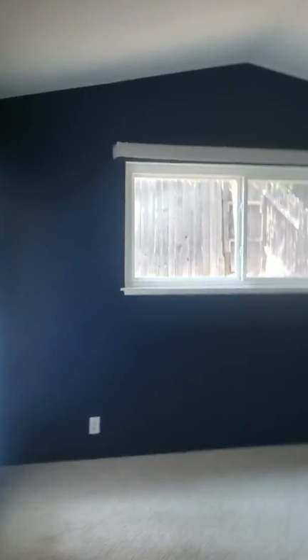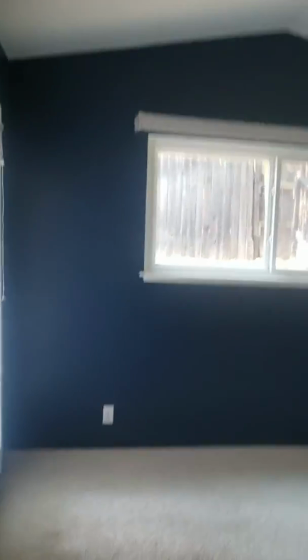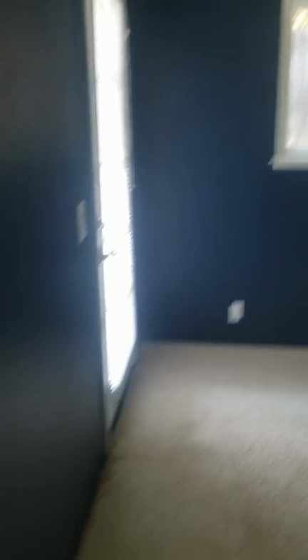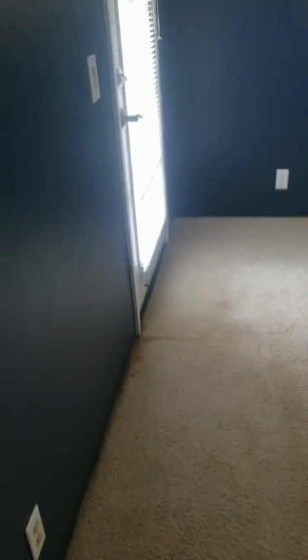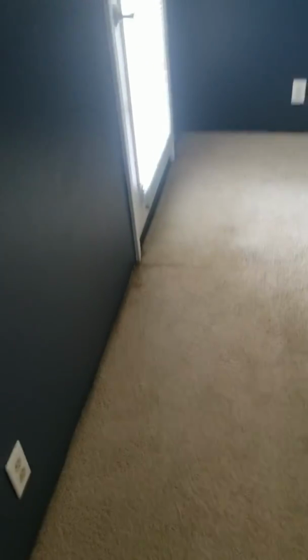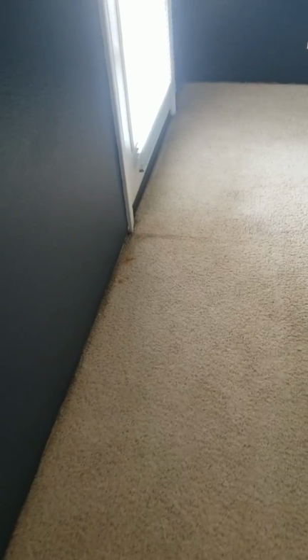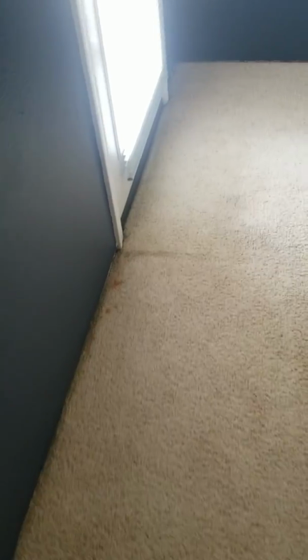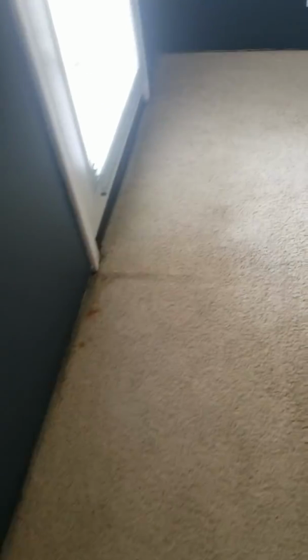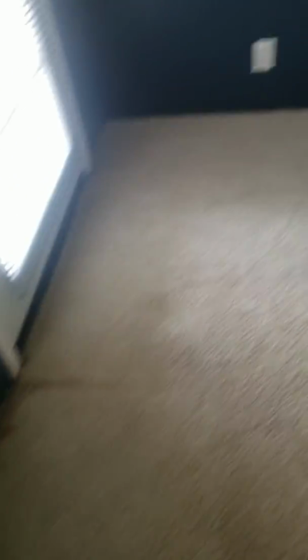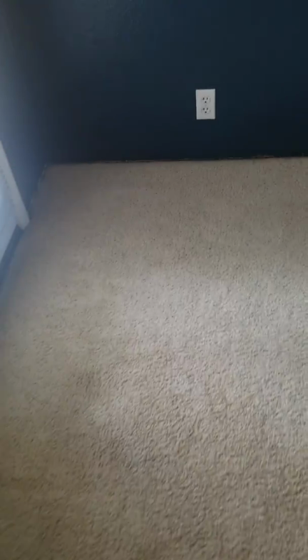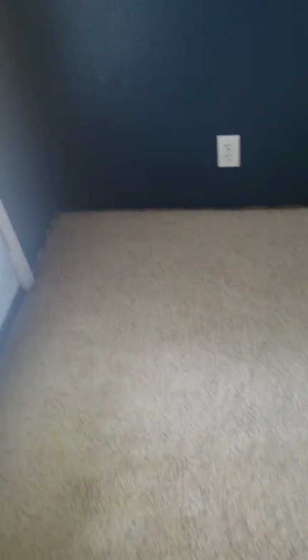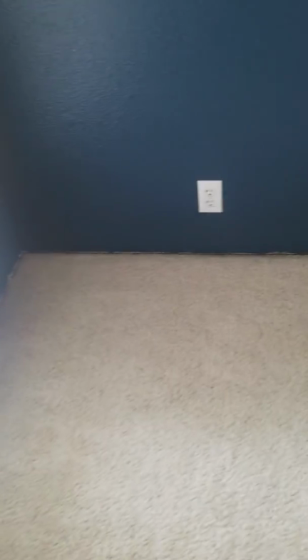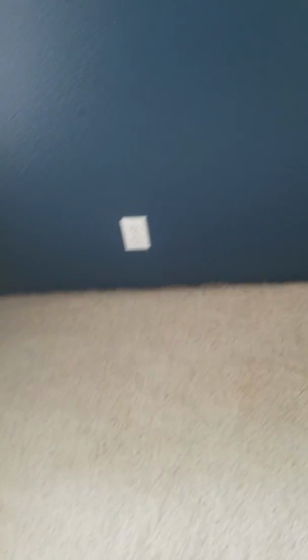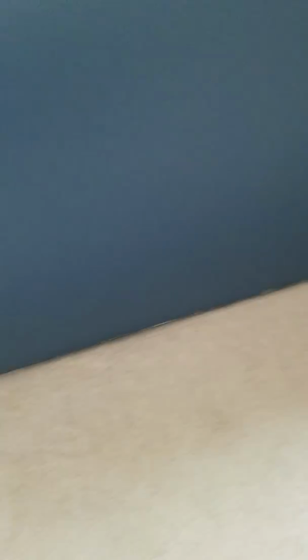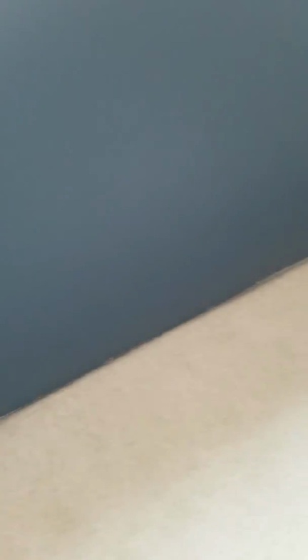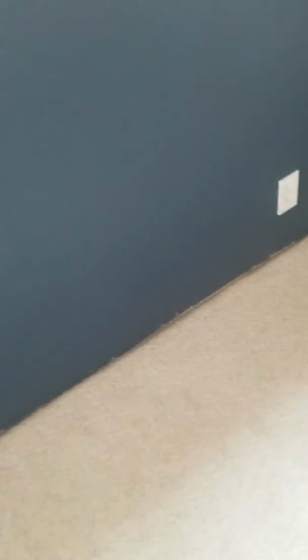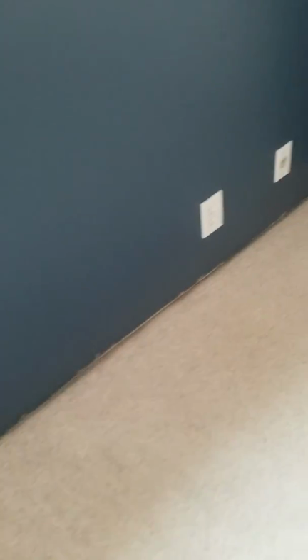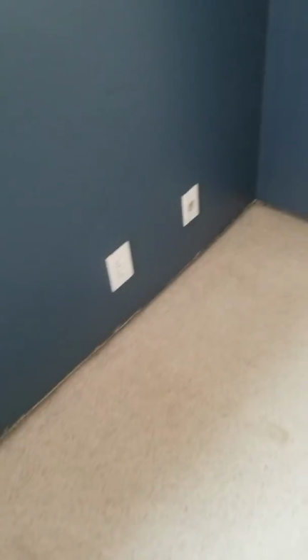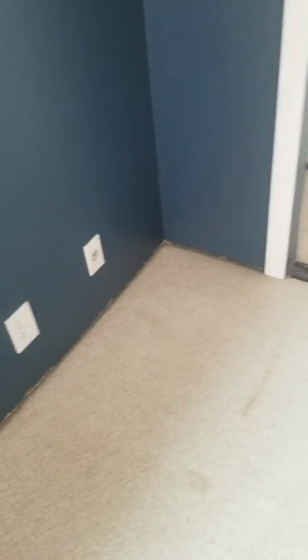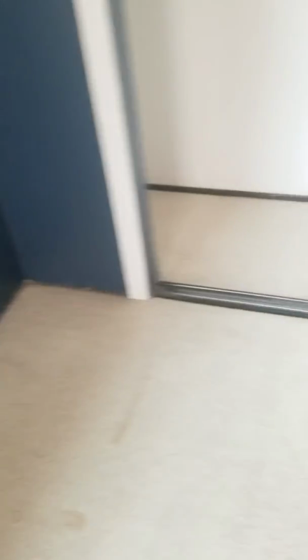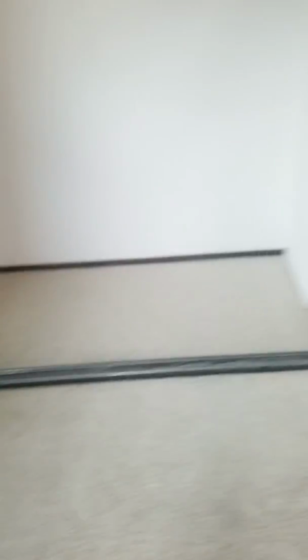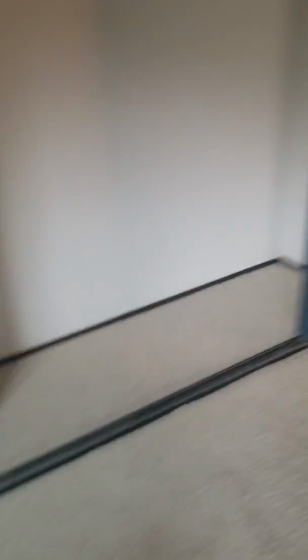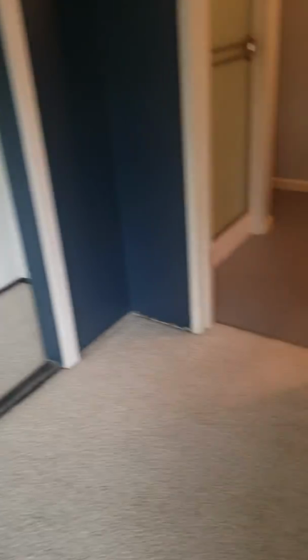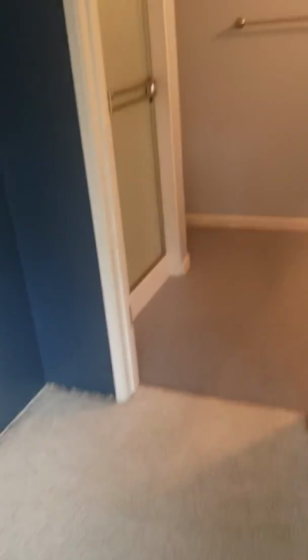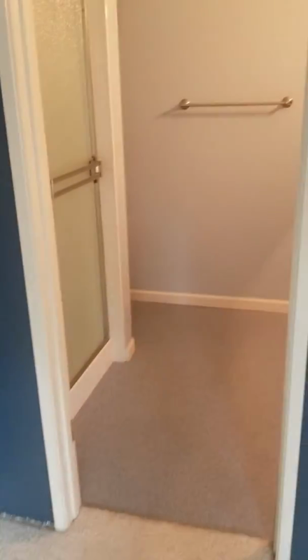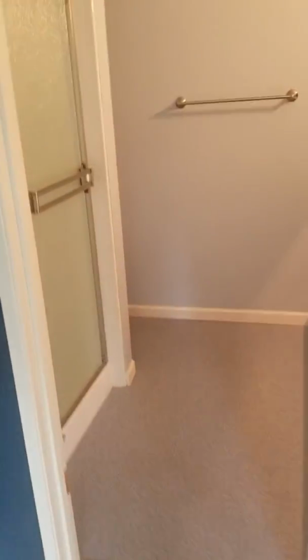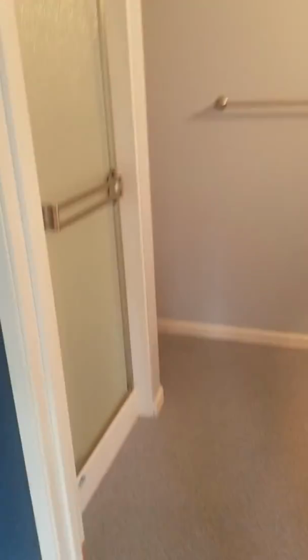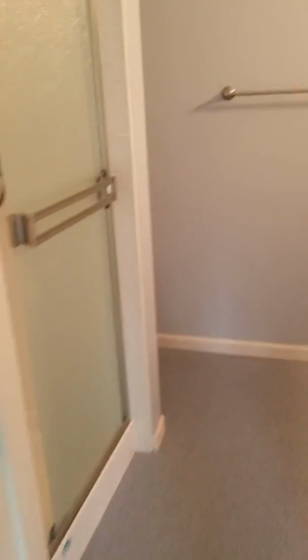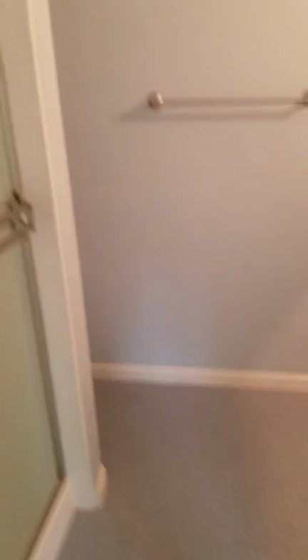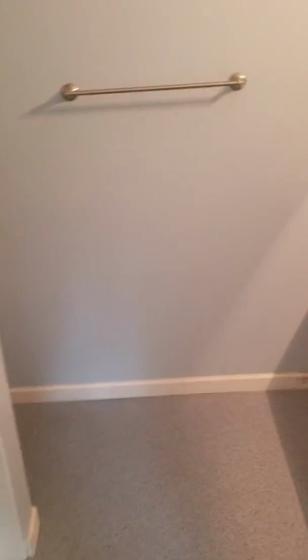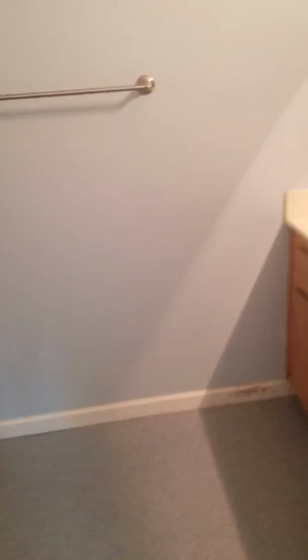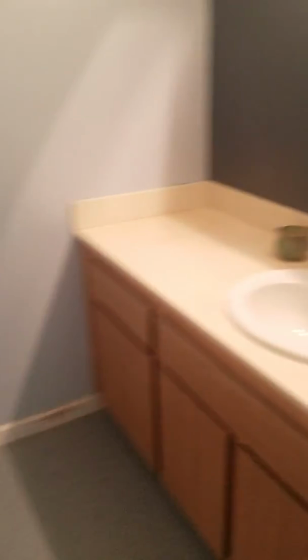Here's the master — definitely gonna need new carpet in here, maybe some baseboards. Master bath.